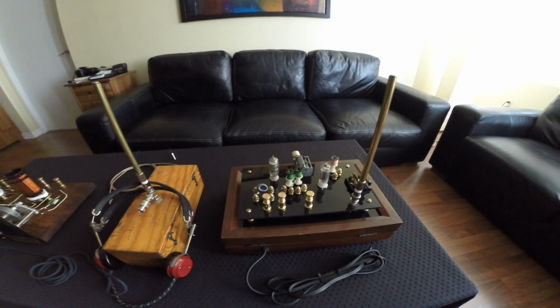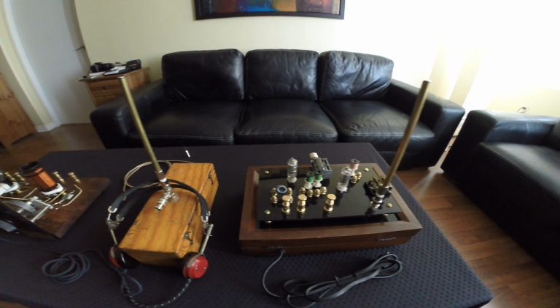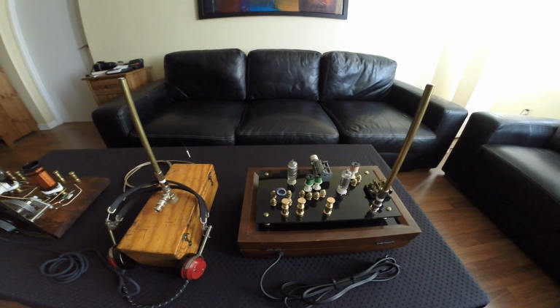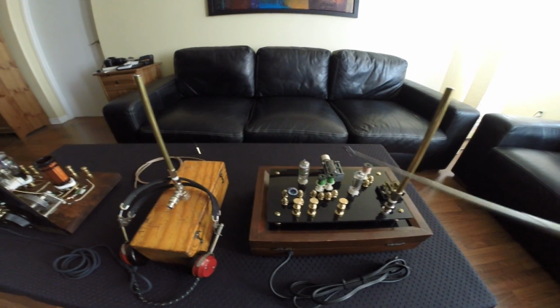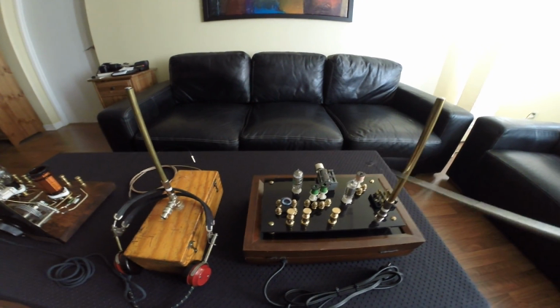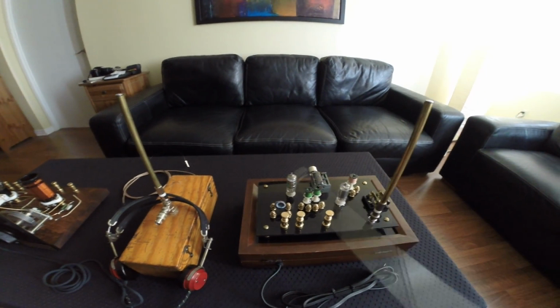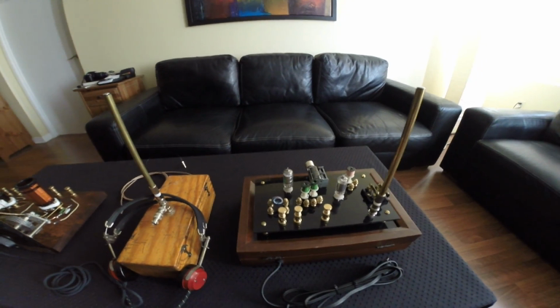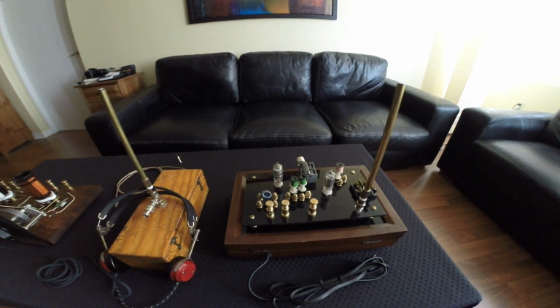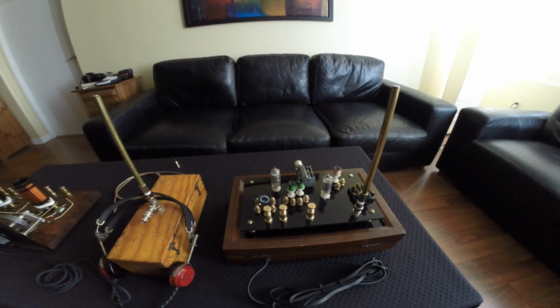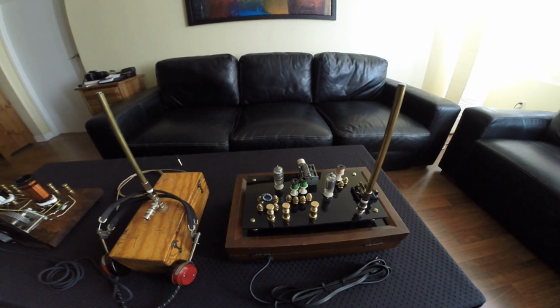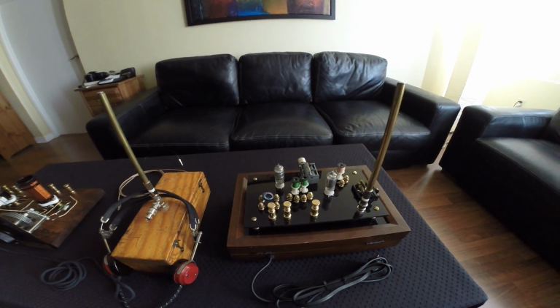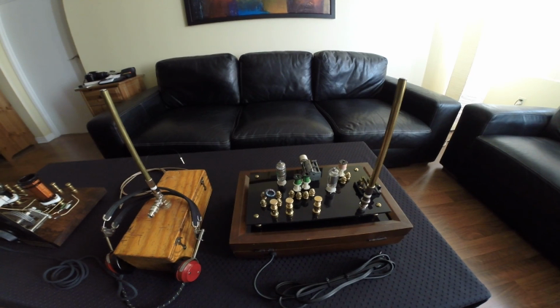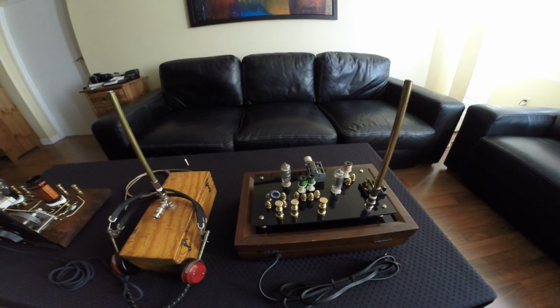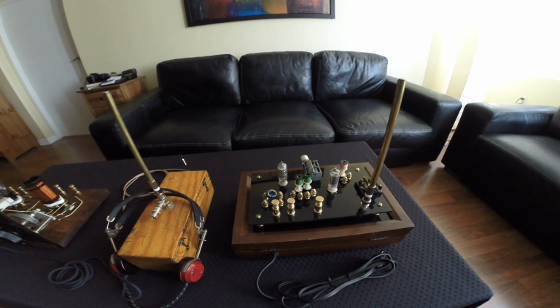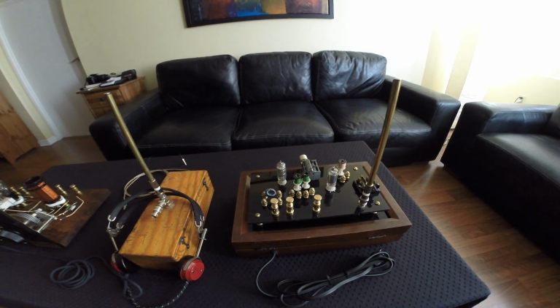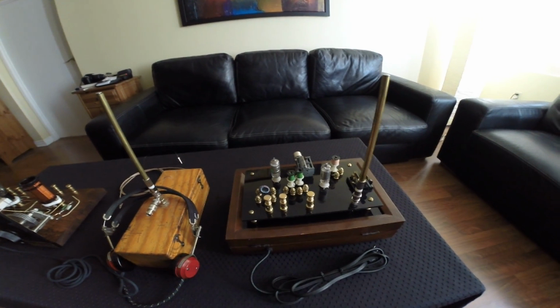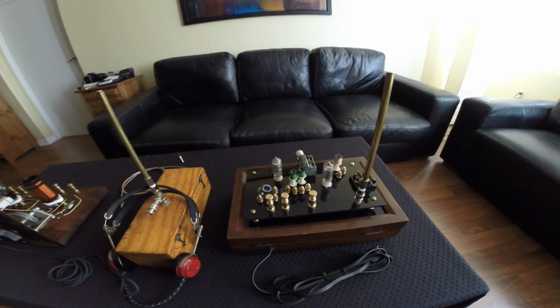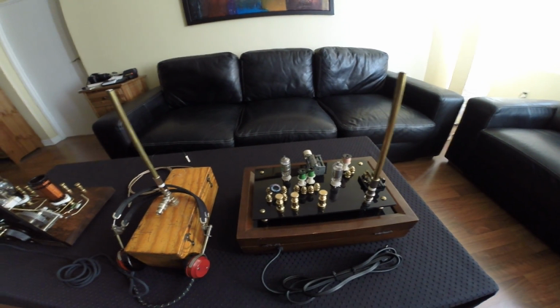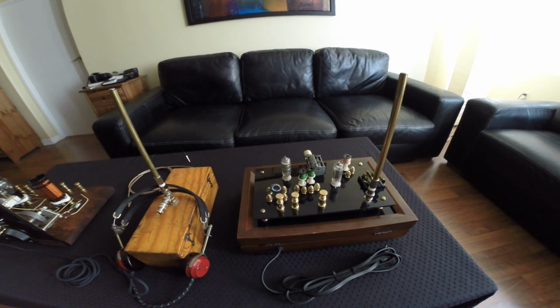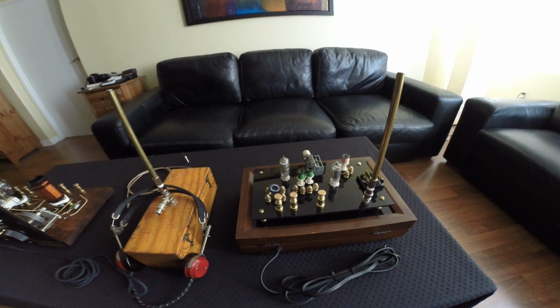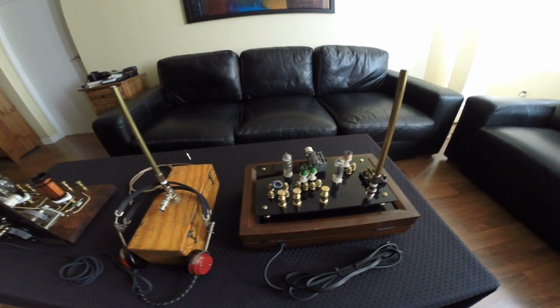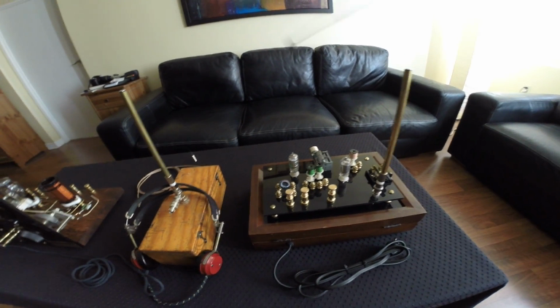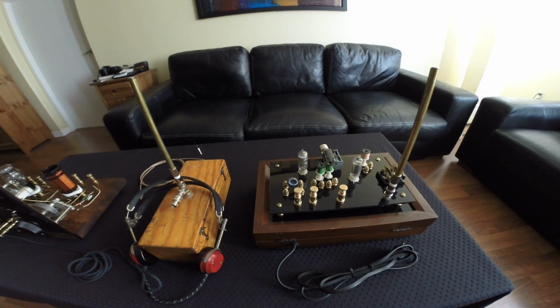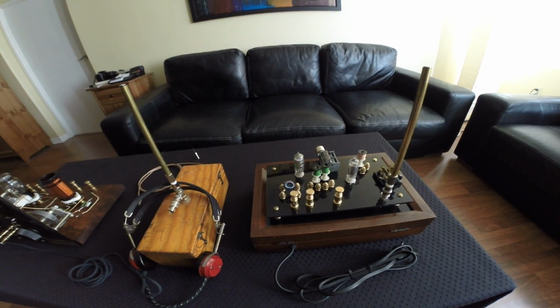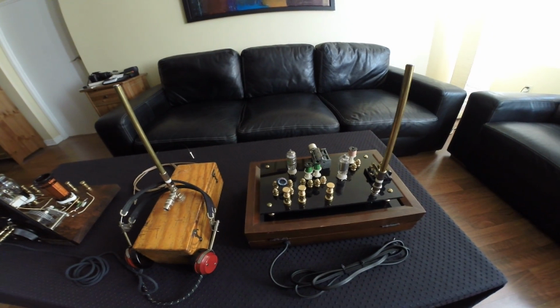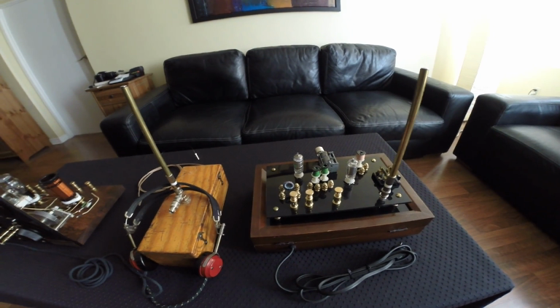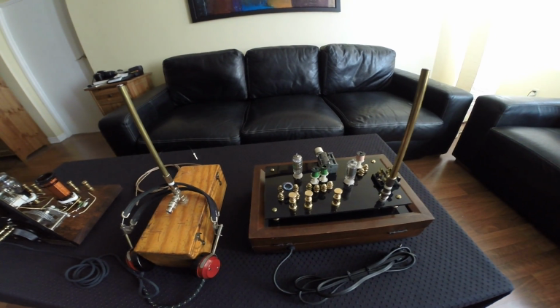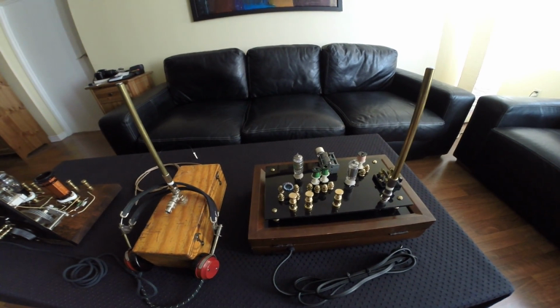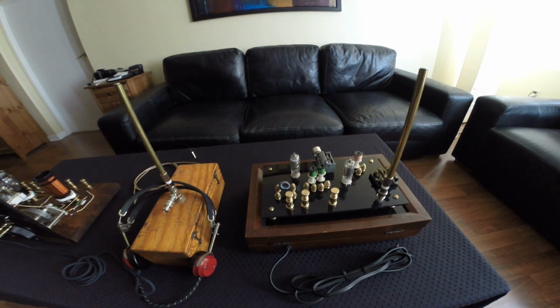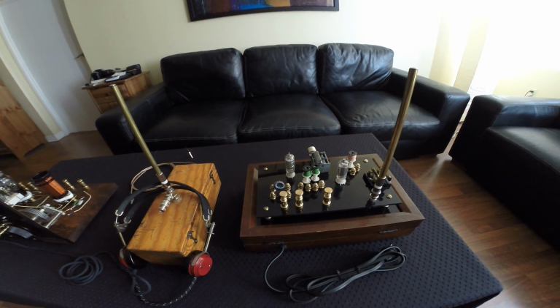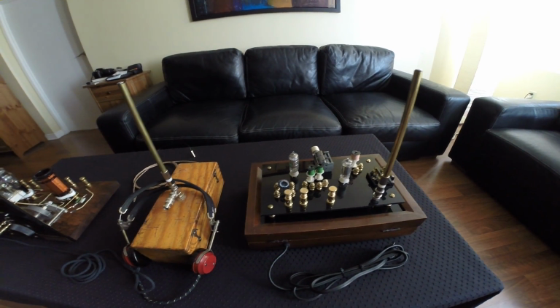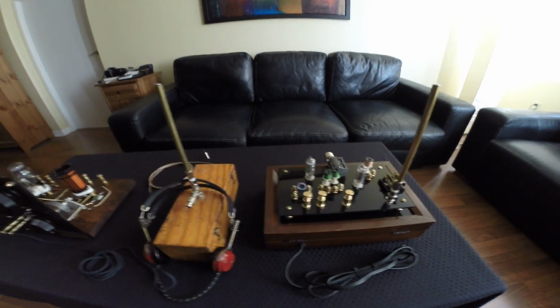Here we see a tuner, some coils for both mid-wave and short-wave, and of course two tubes for amplification action.